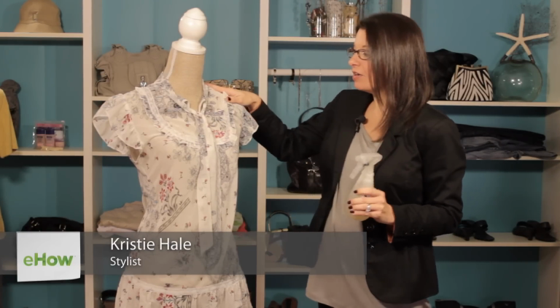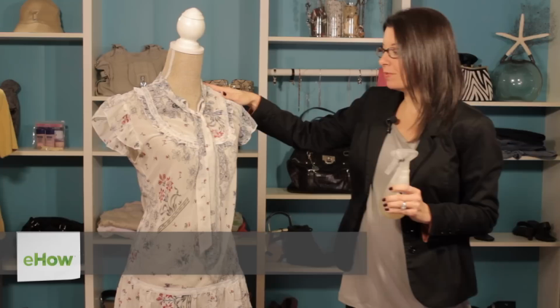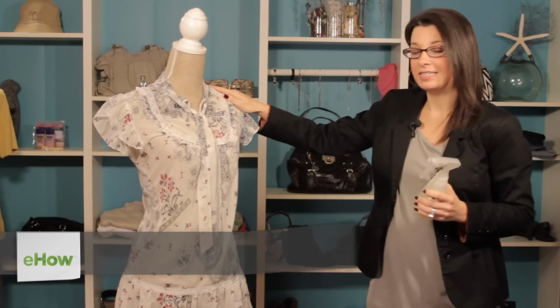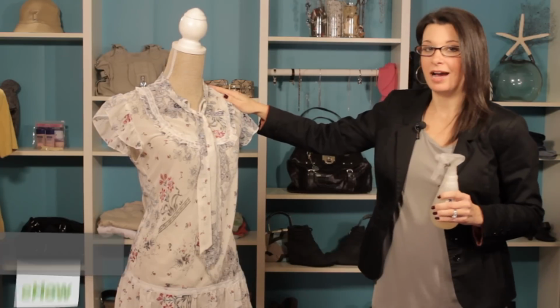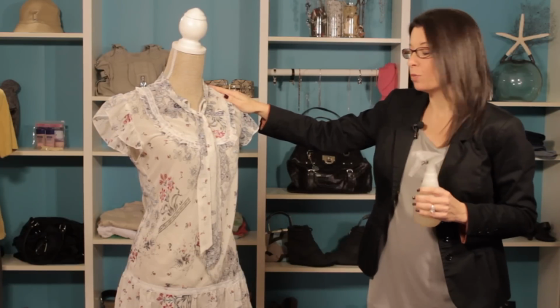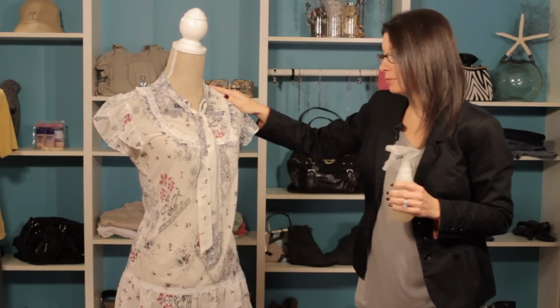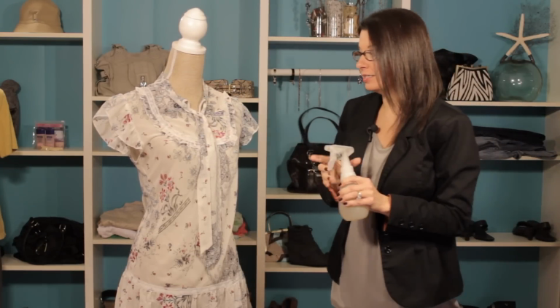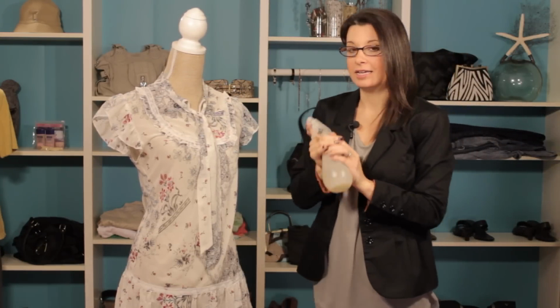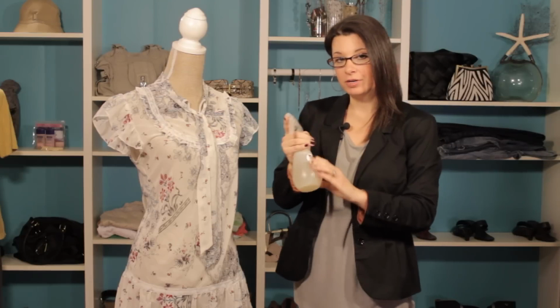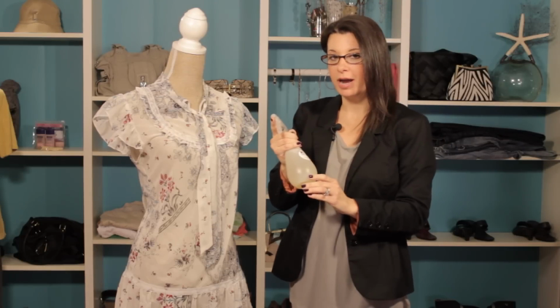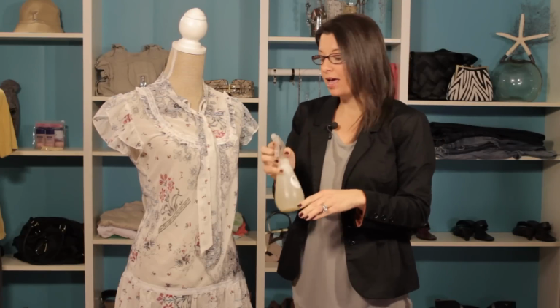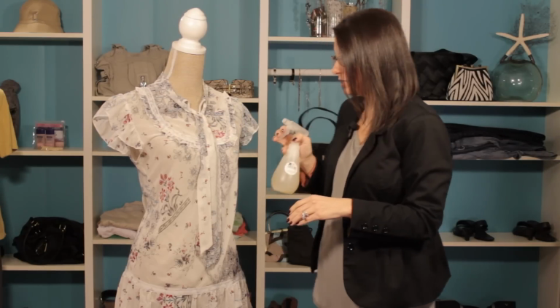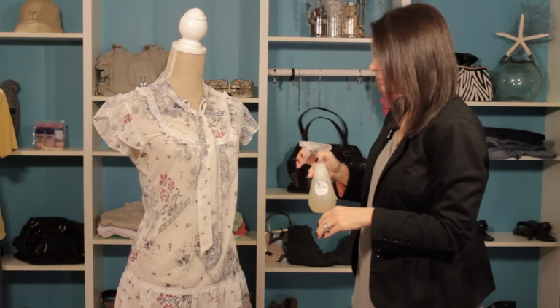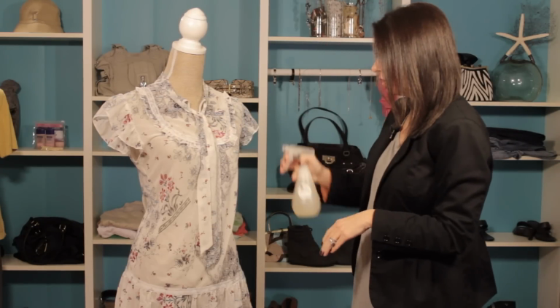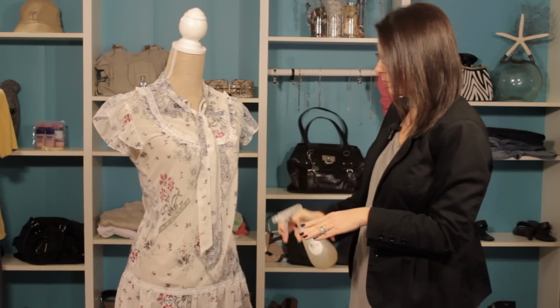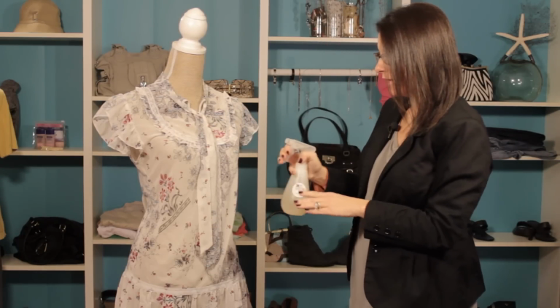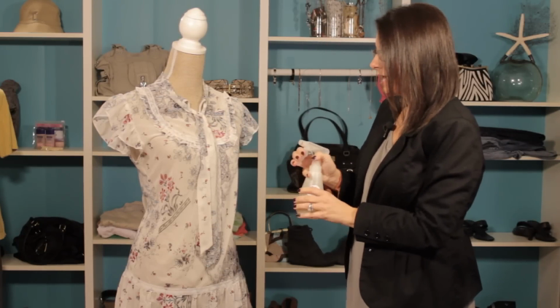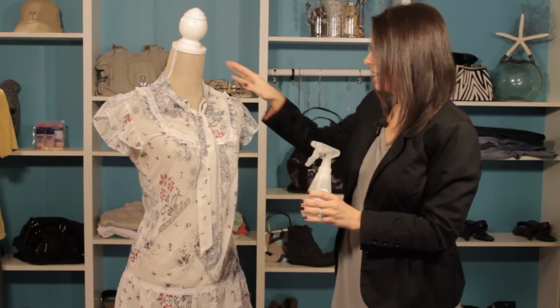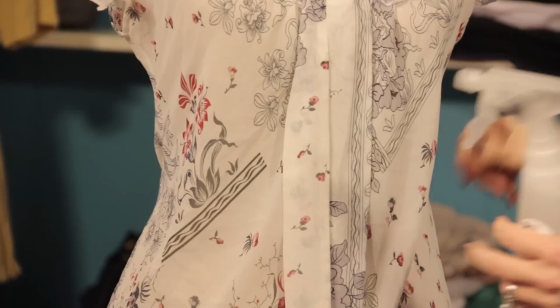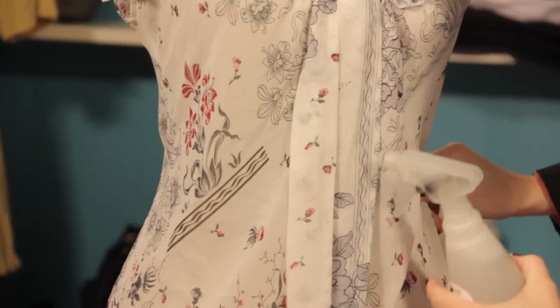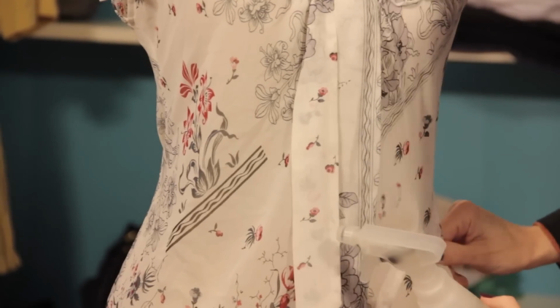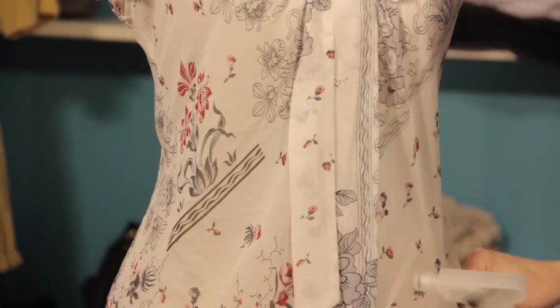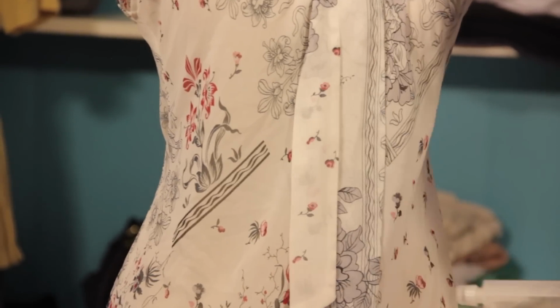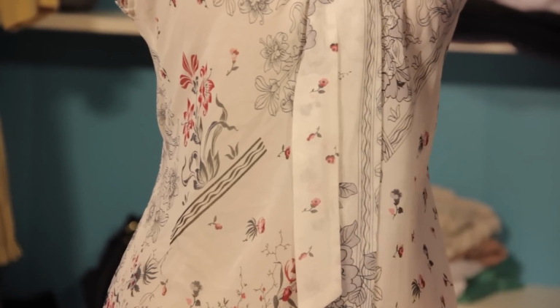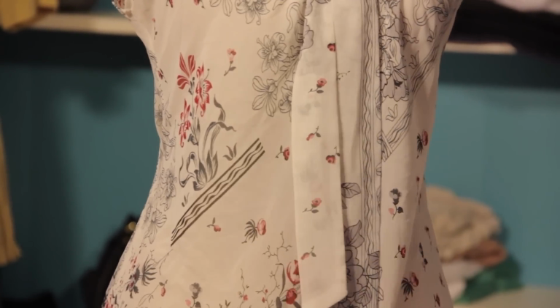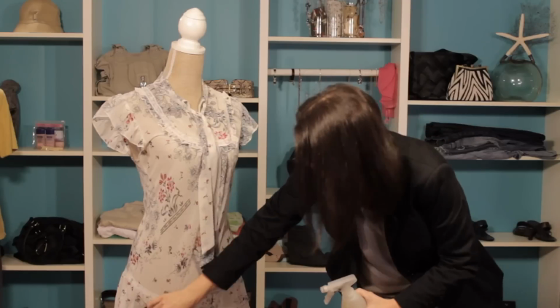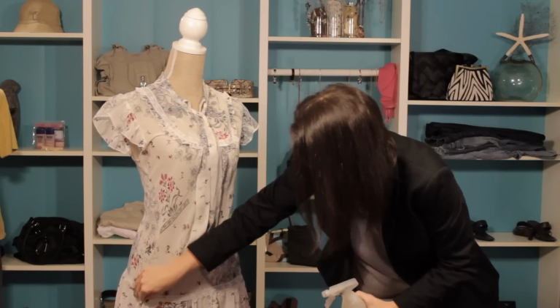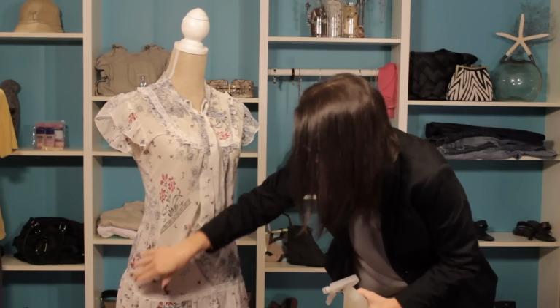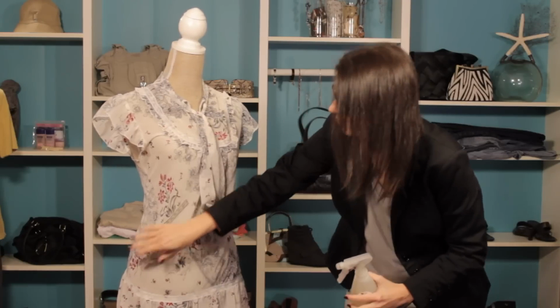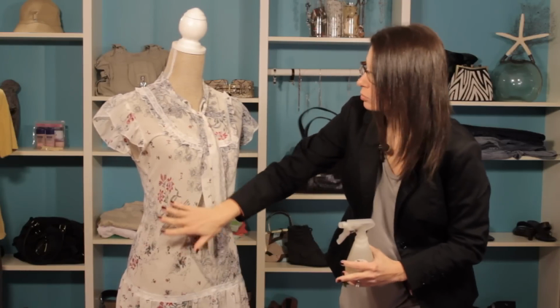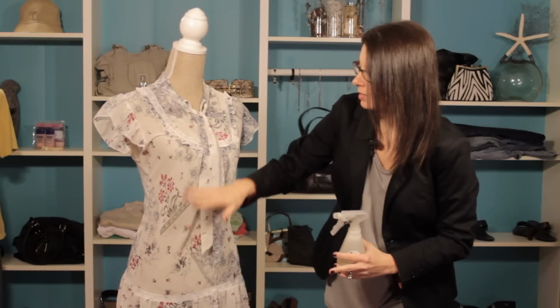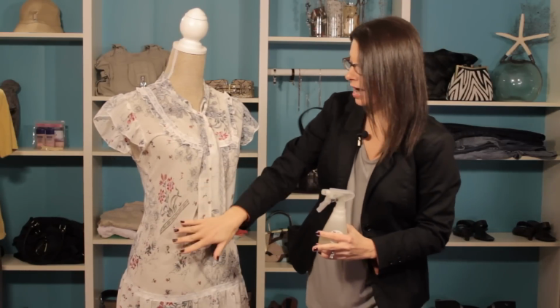If you have a blouse that needs to be ironed, one option is to take an anti-wrinkle spray and simply spray it on your blouse. You can actually pull on it and let it hang dry, and the wrinkles will sometimes lay out.